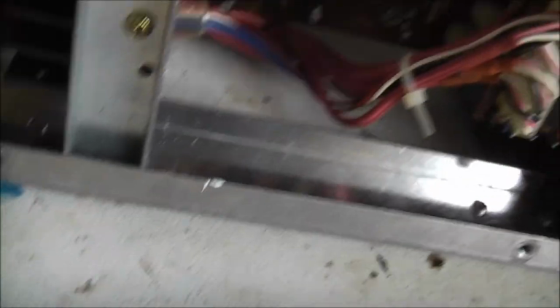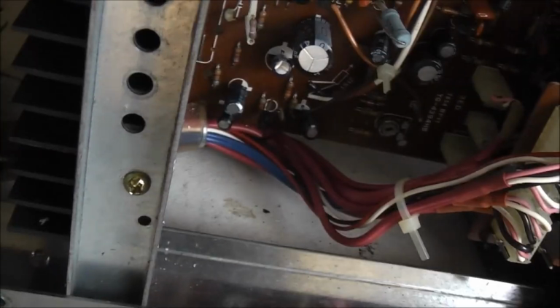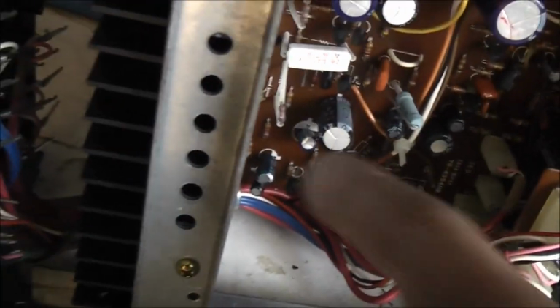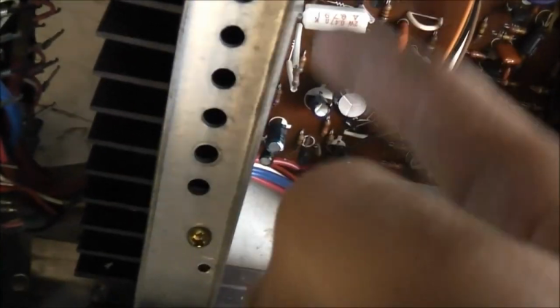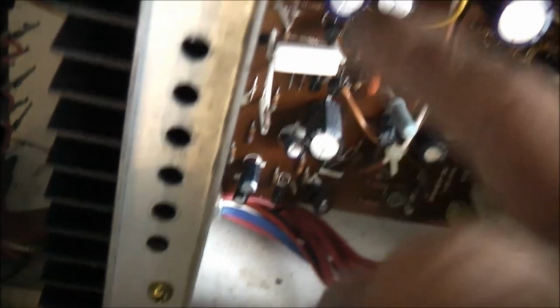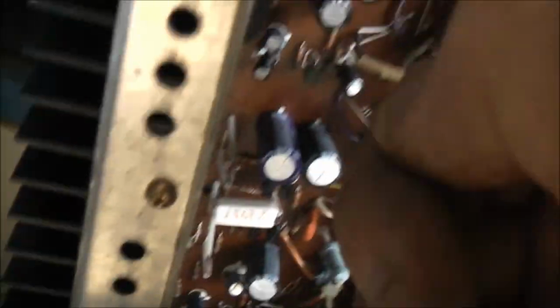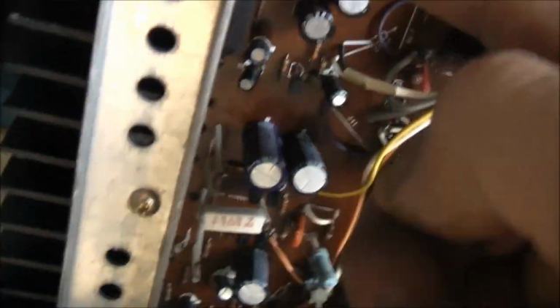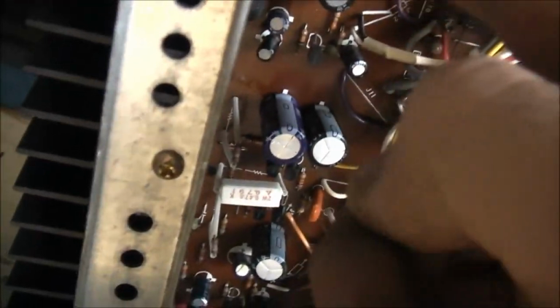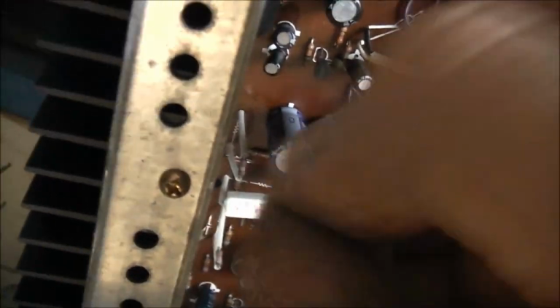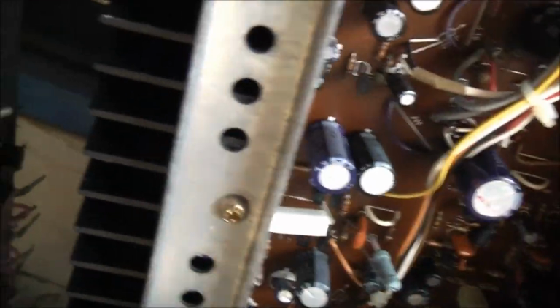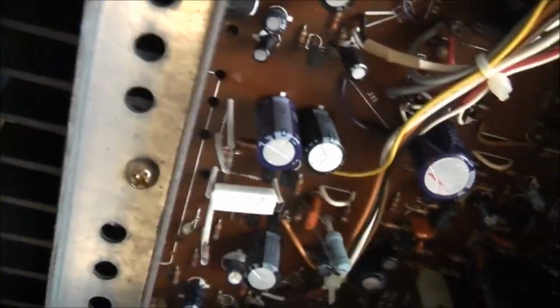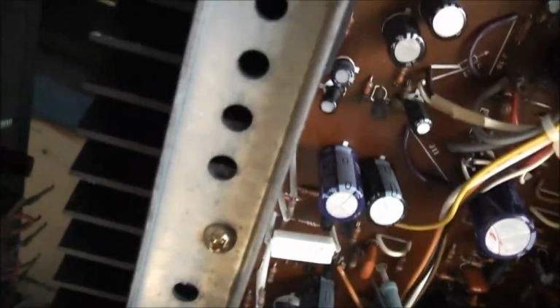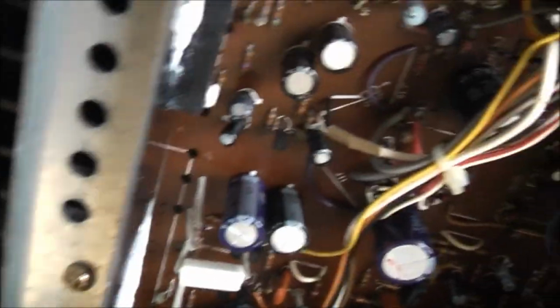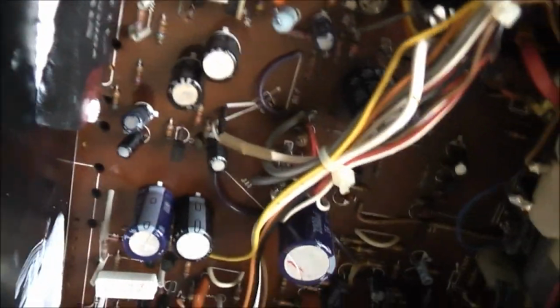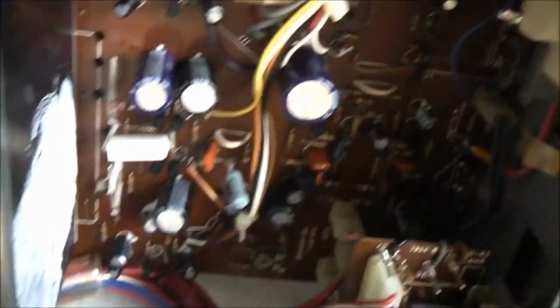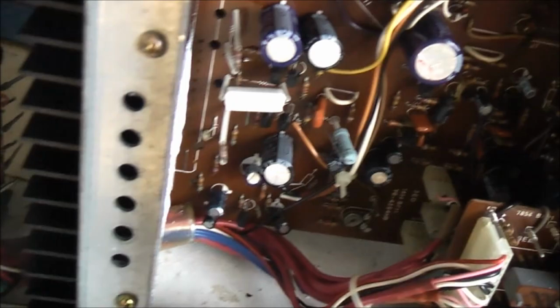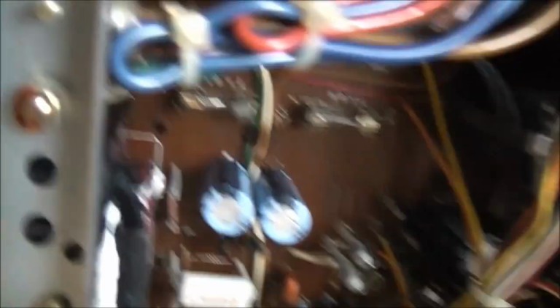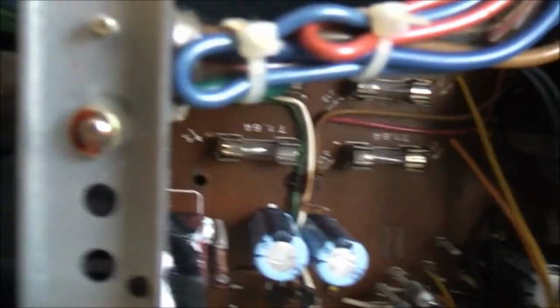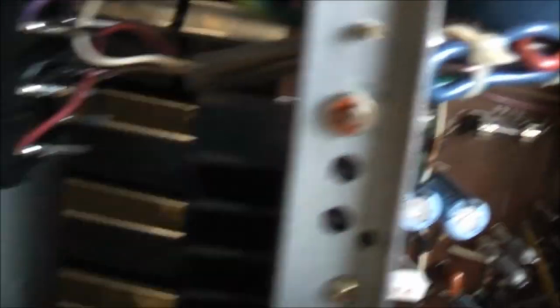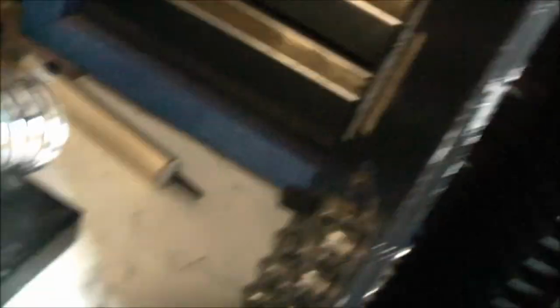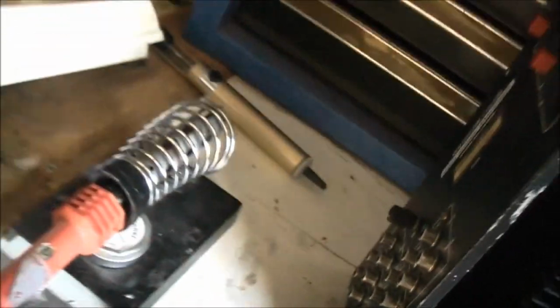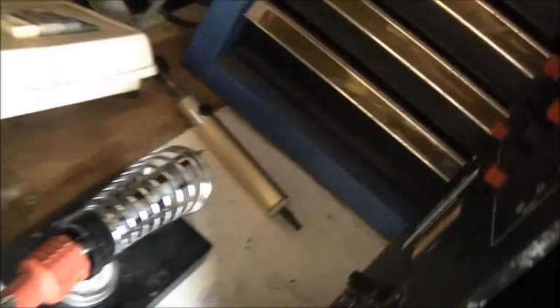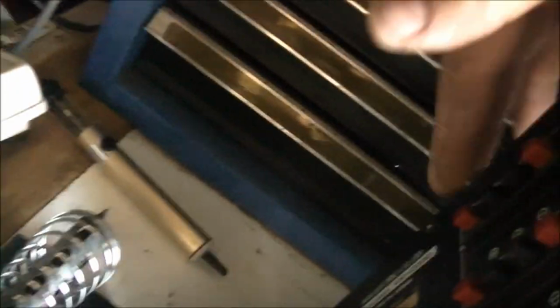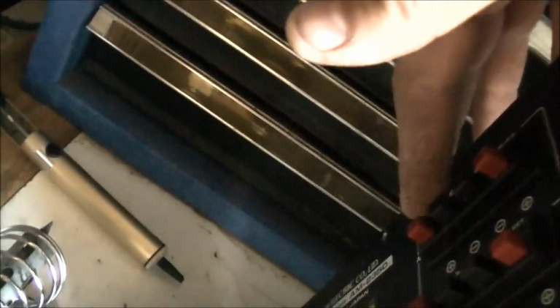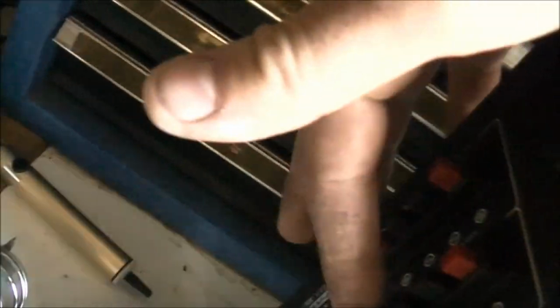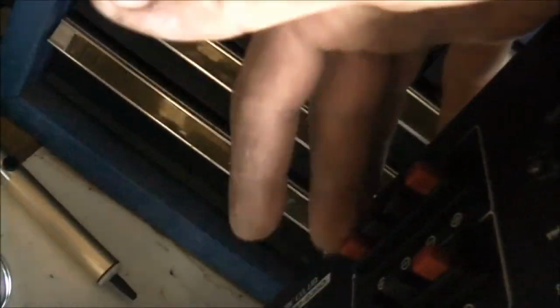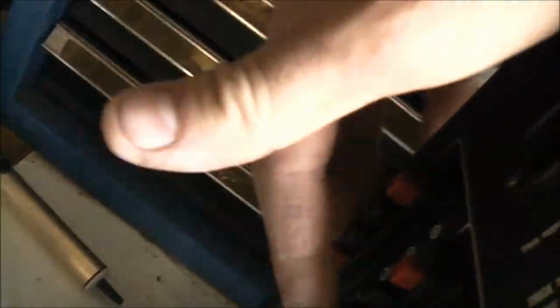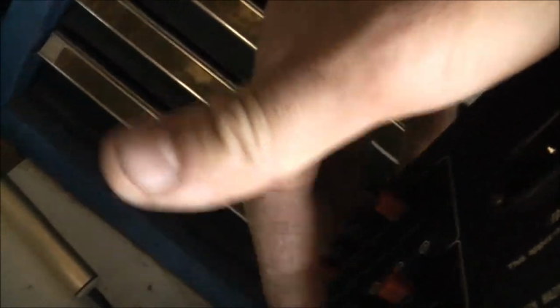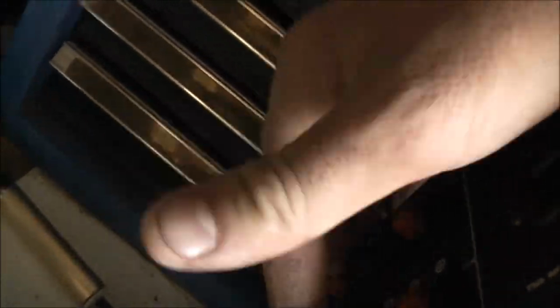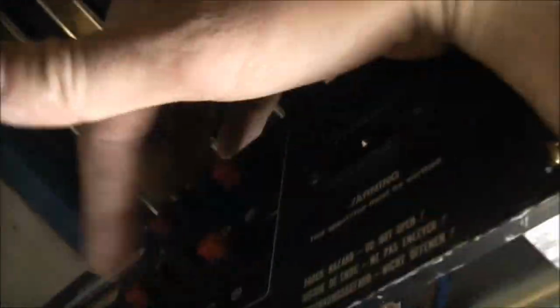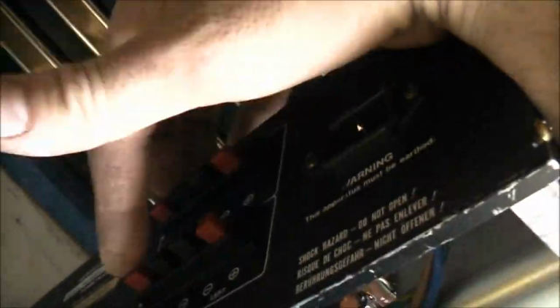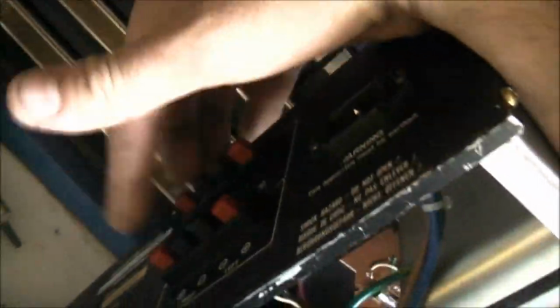These resistors are getting really hot. These ones are fine on this side. I replaced the fuses. I'm not getting 40 volts anymore — I'm only getting 22 volts out of these now.